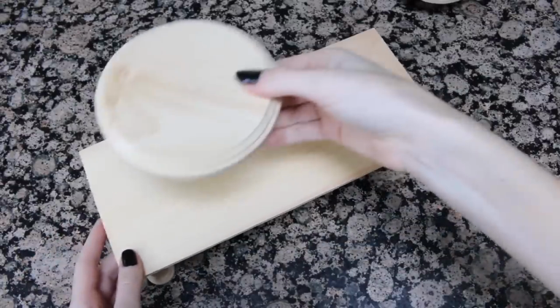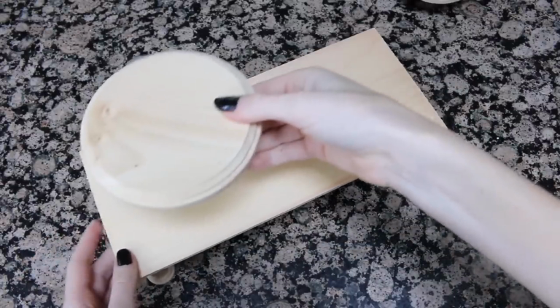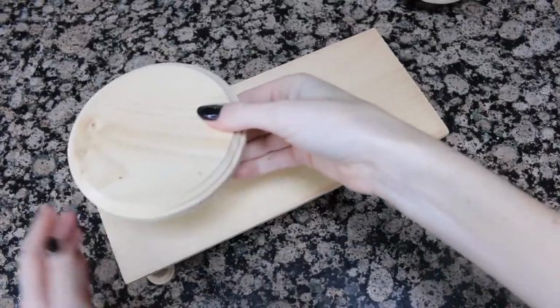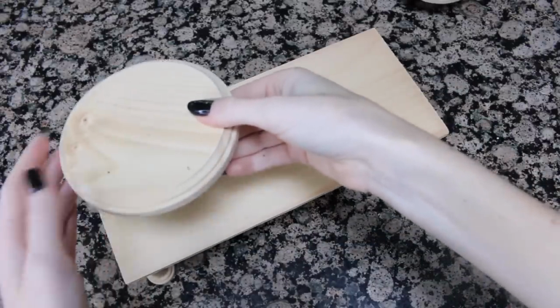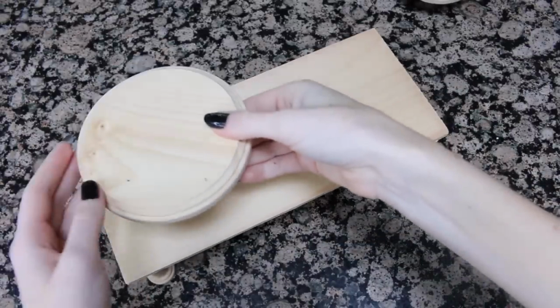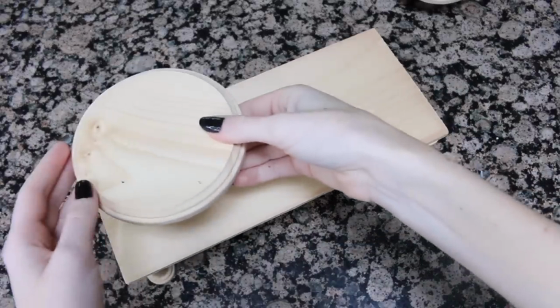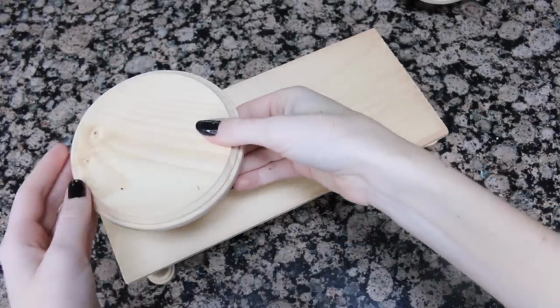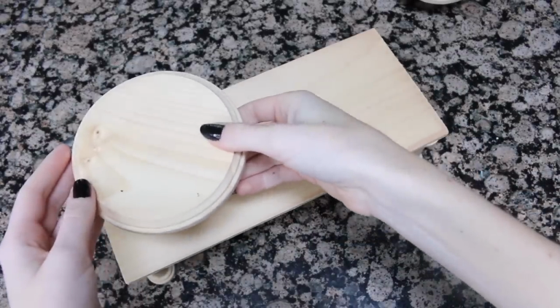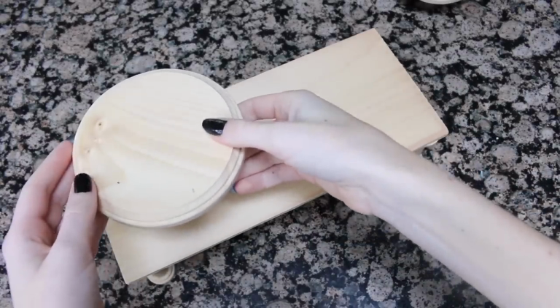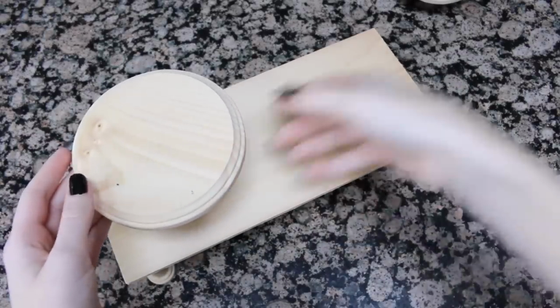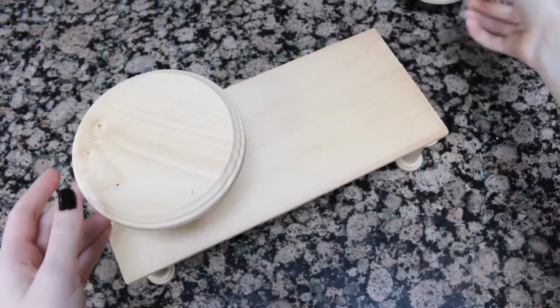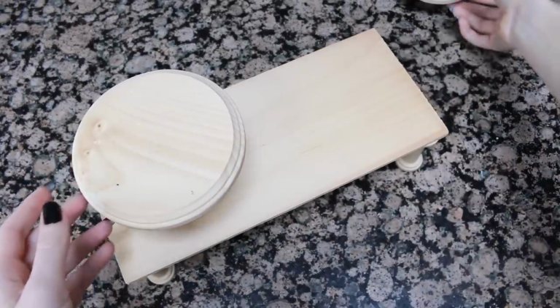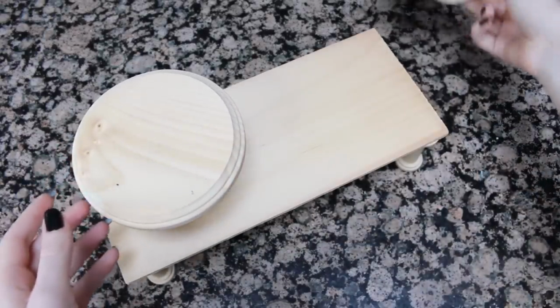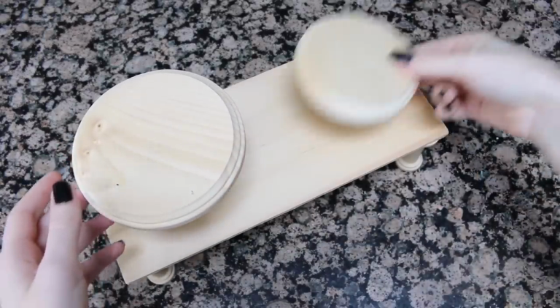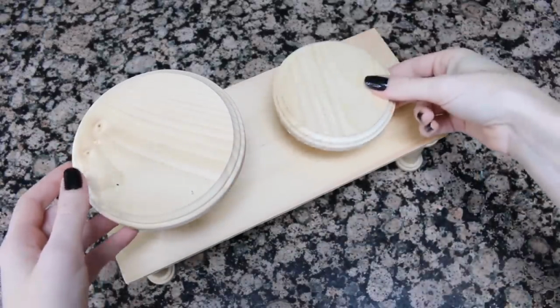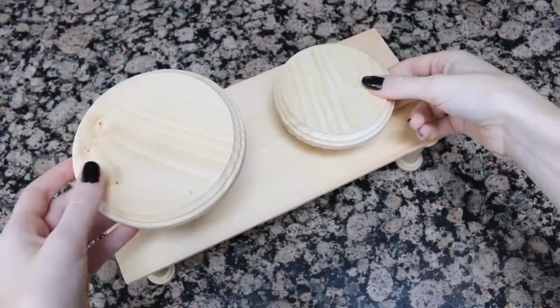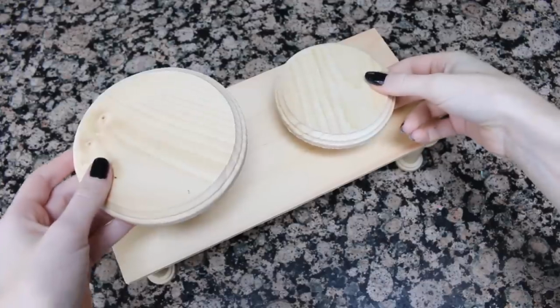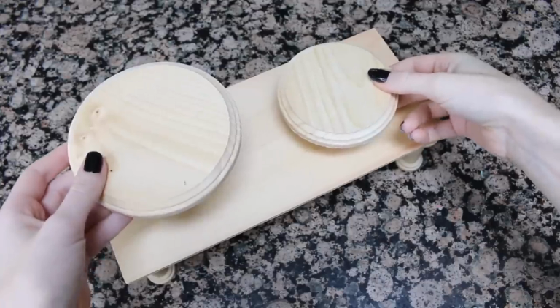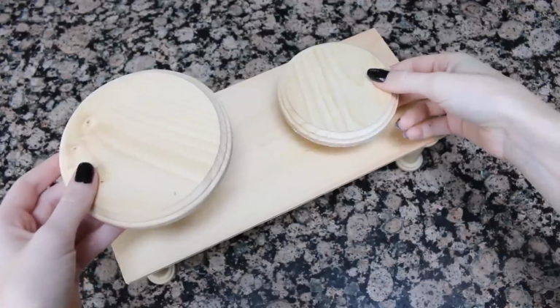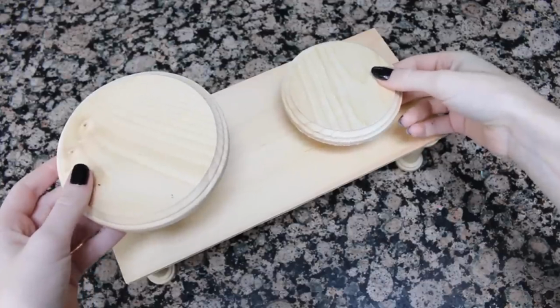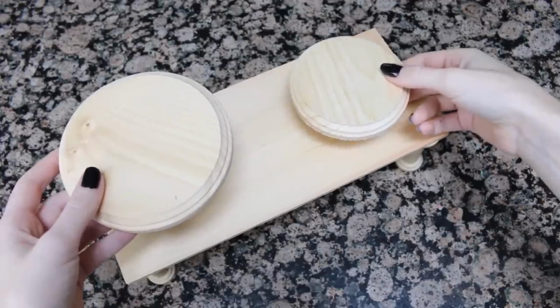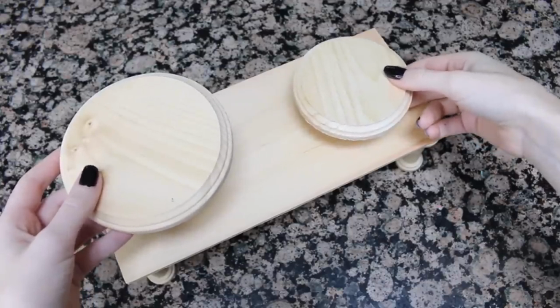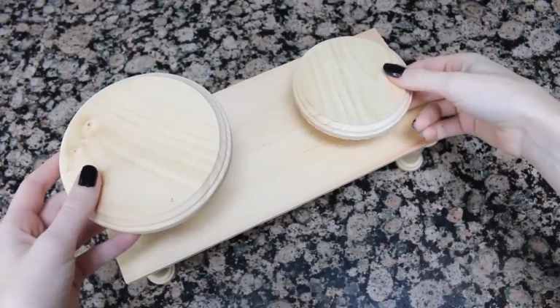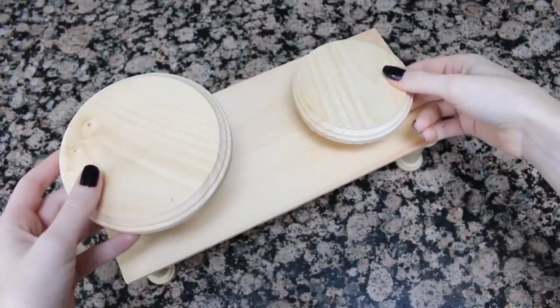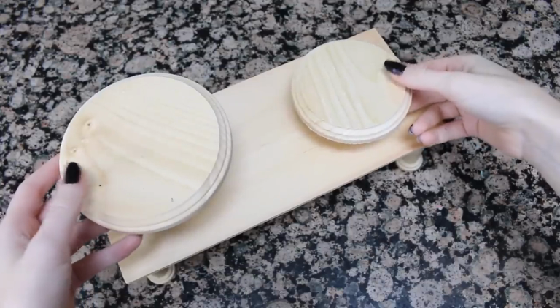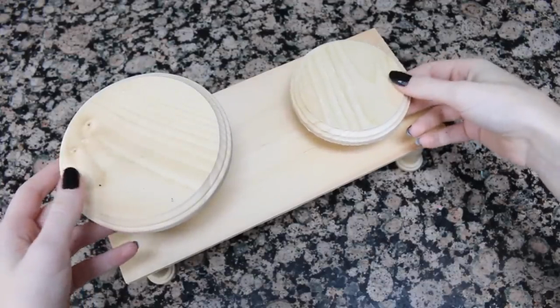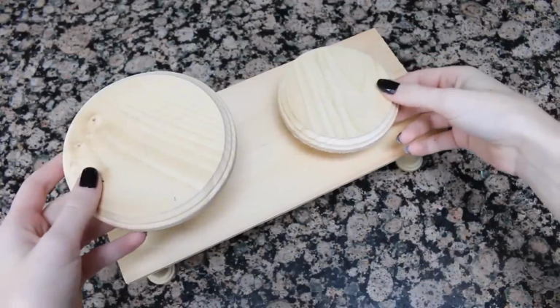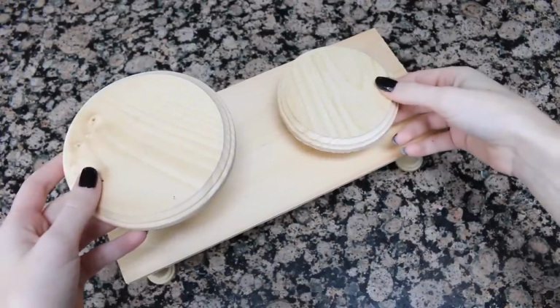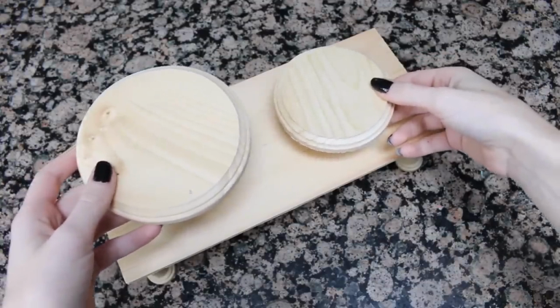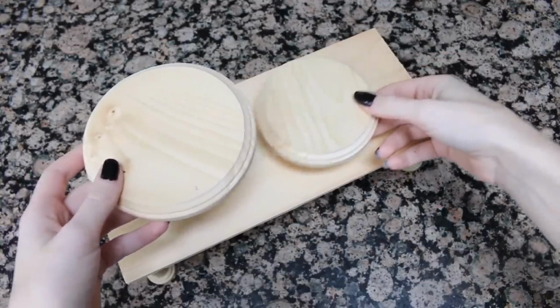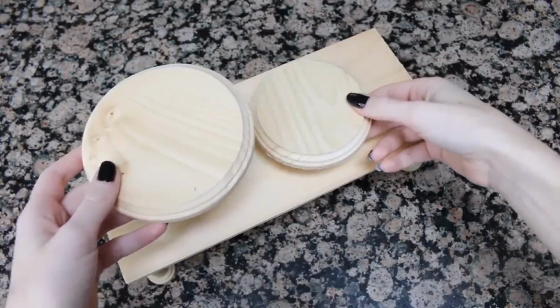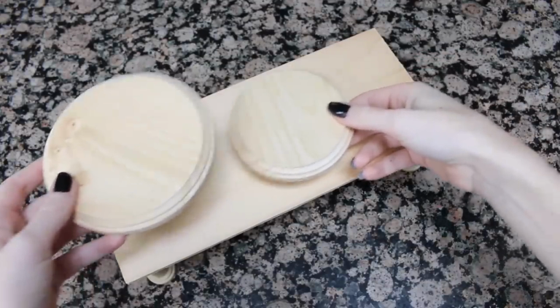Once those pieces have dried, I'm going to decide where I want those other levels to be on the platform and then glue those down.